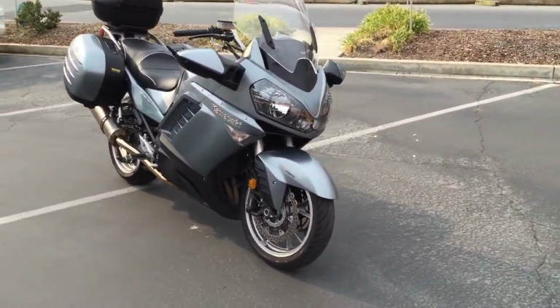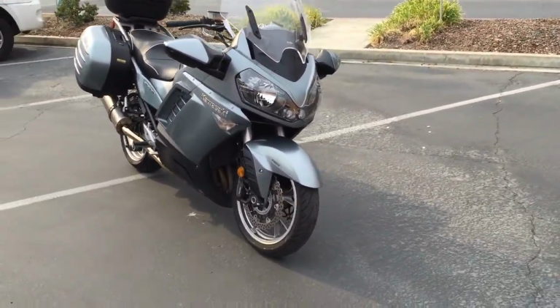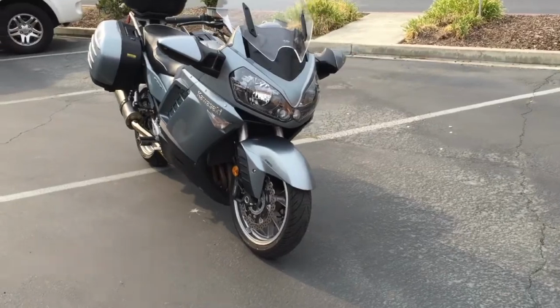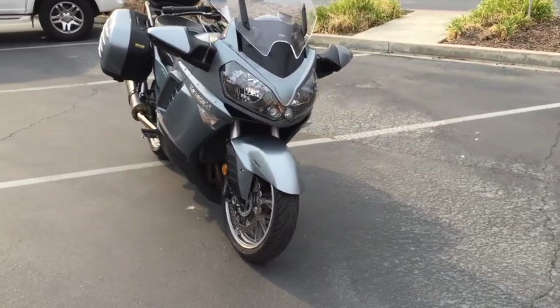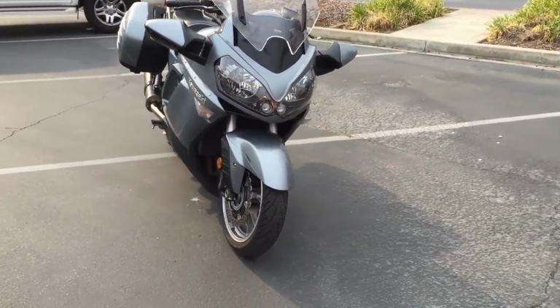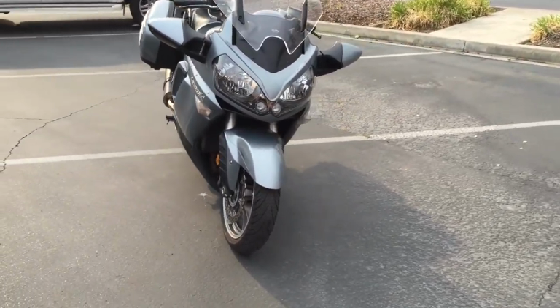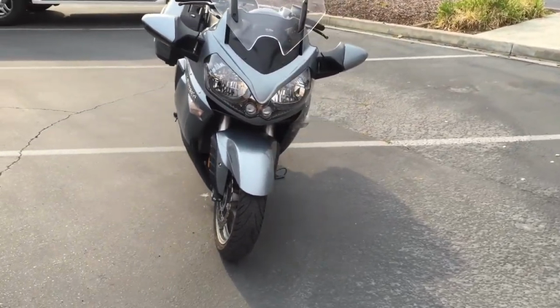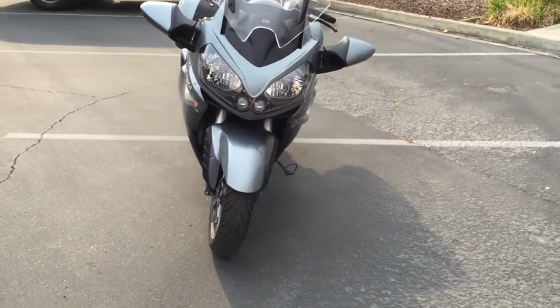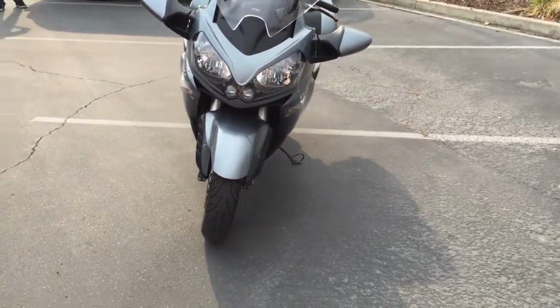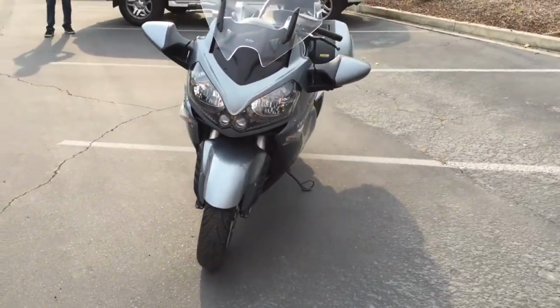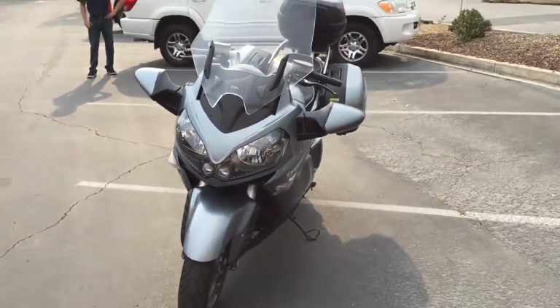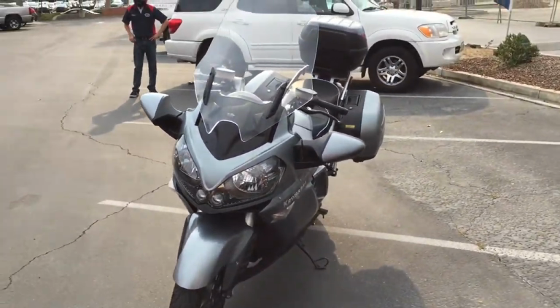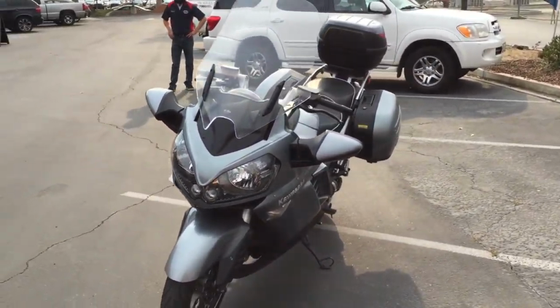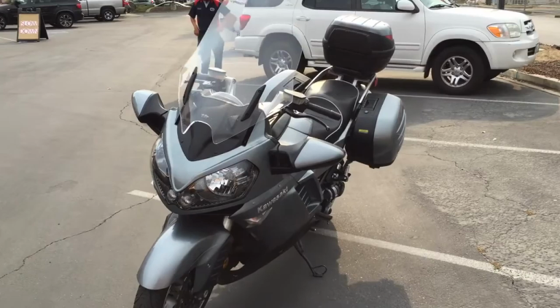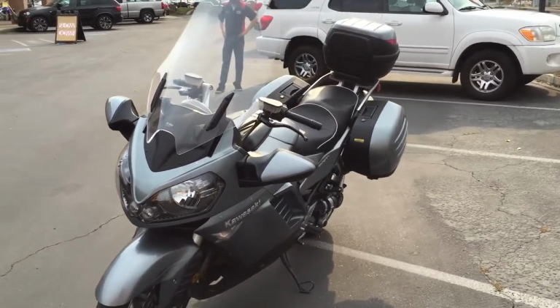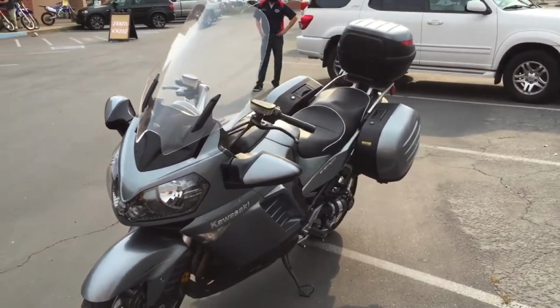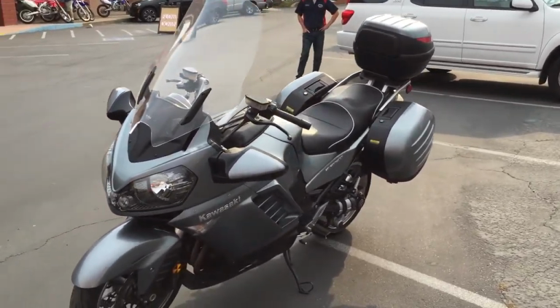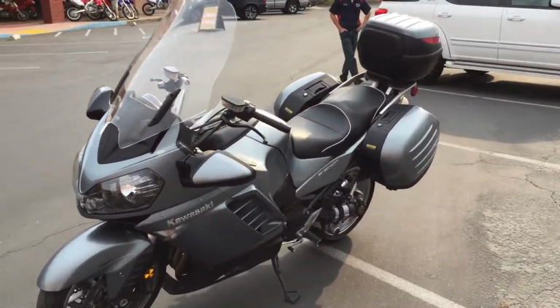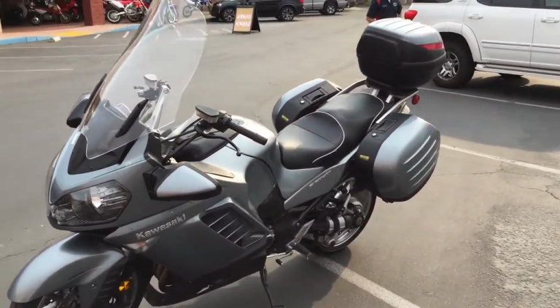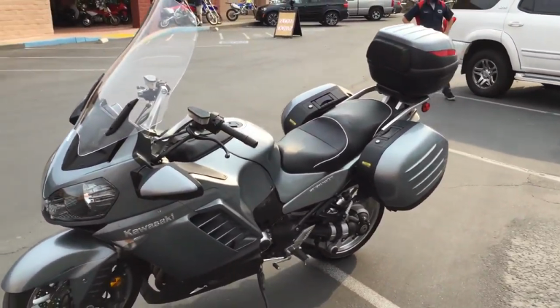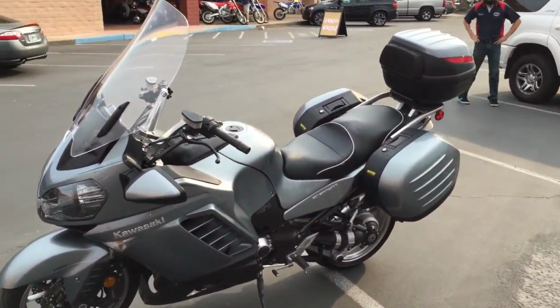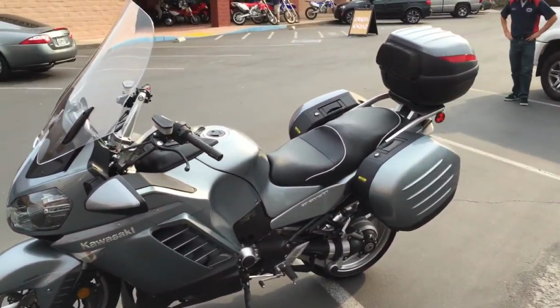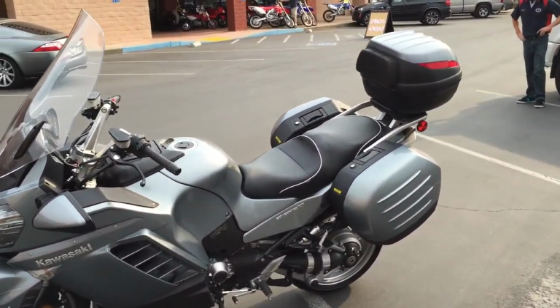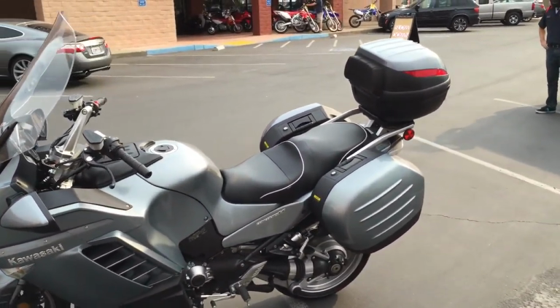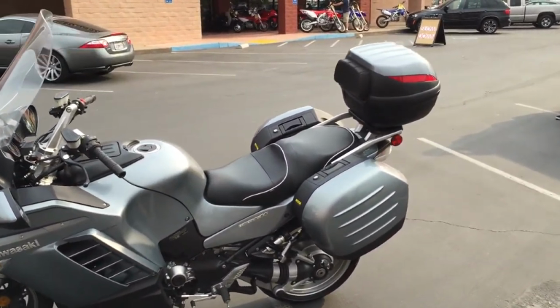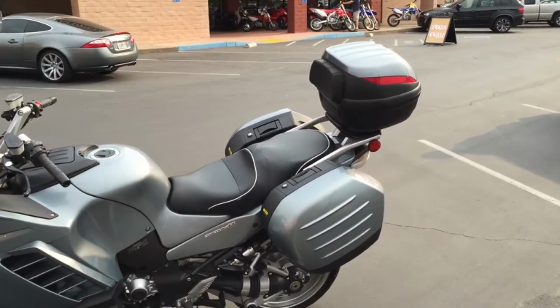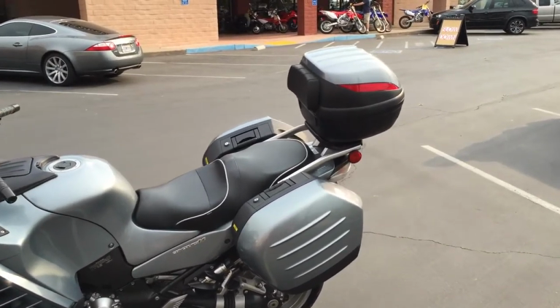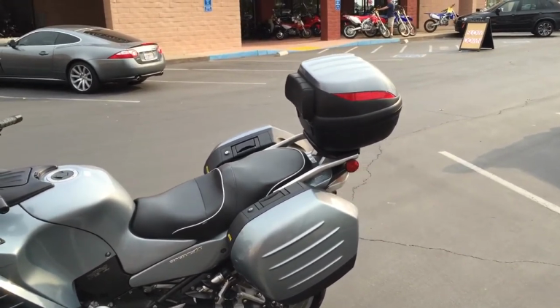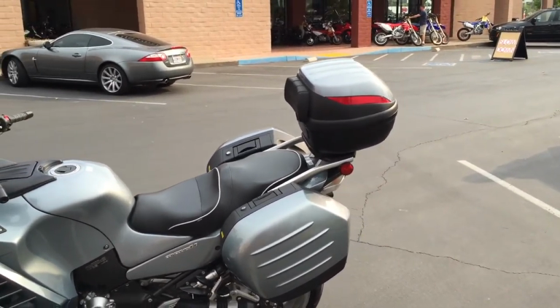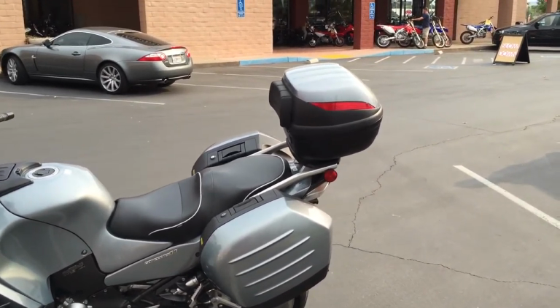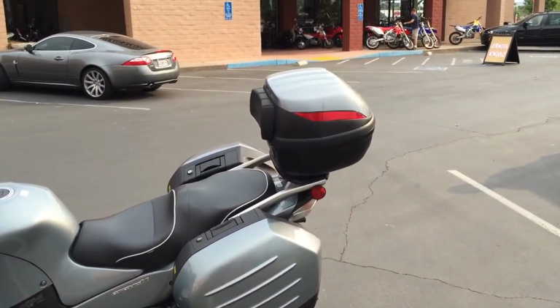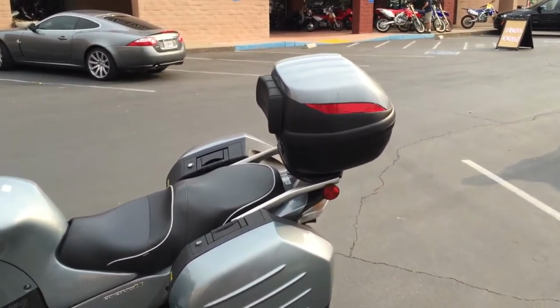This is a great sport touring bike that Kawasaki puts out. It has an adjustable windscreen that you'll see in just a moment. It has saddlebags. The previous owner also had the matching top case, a GV bag put on it with passenger backrest.